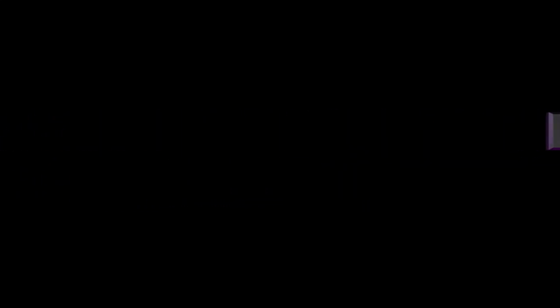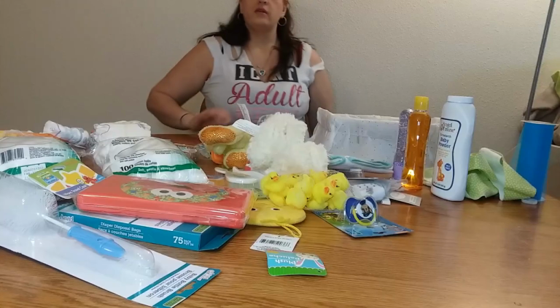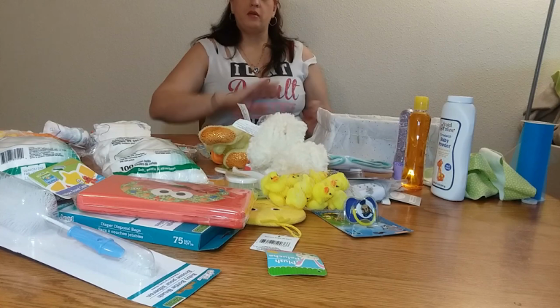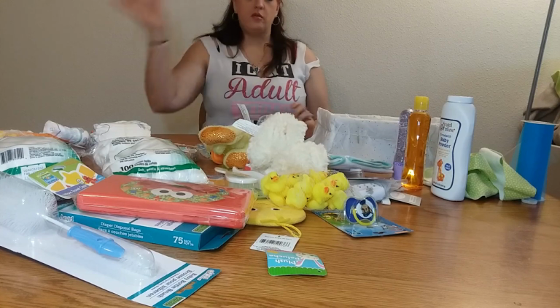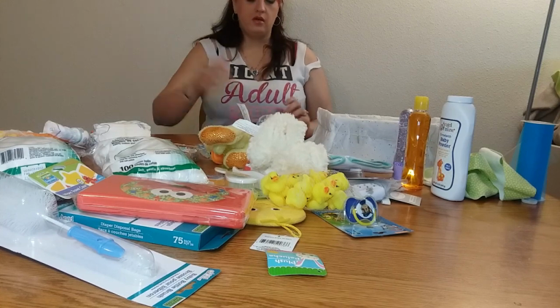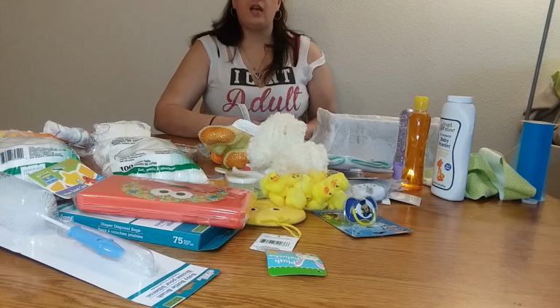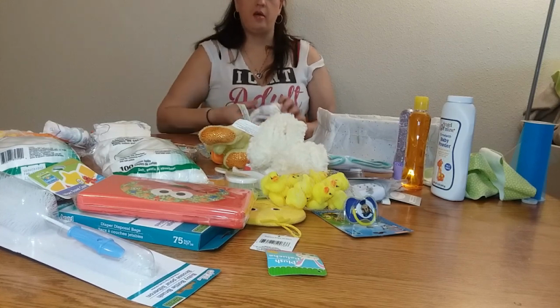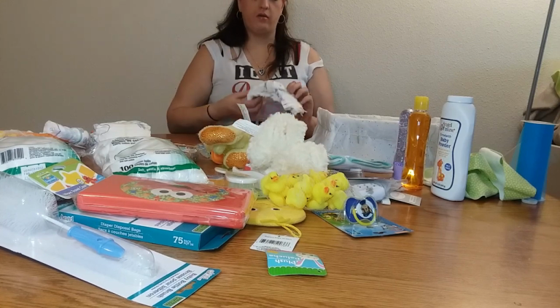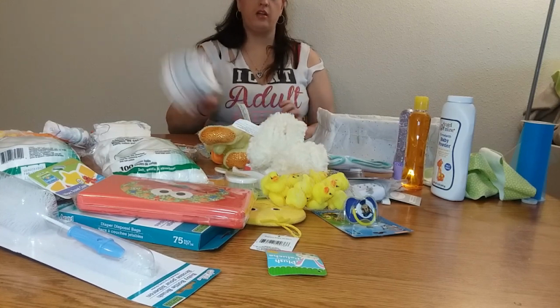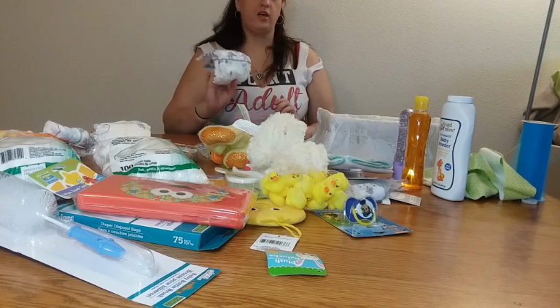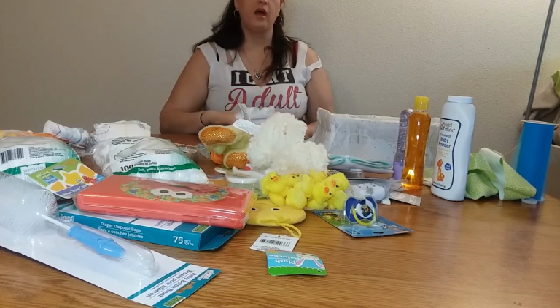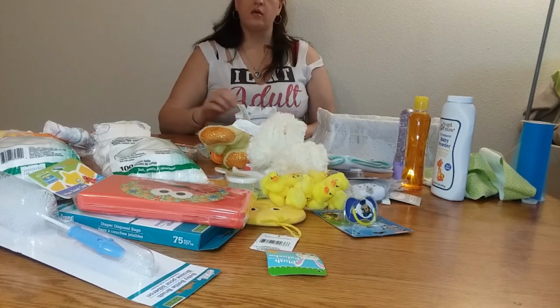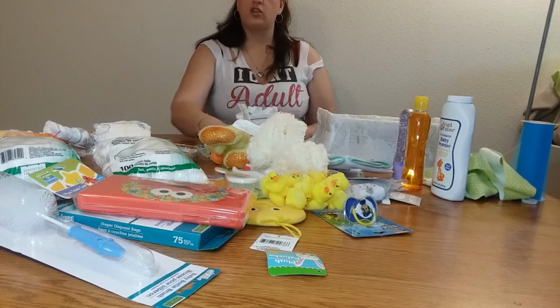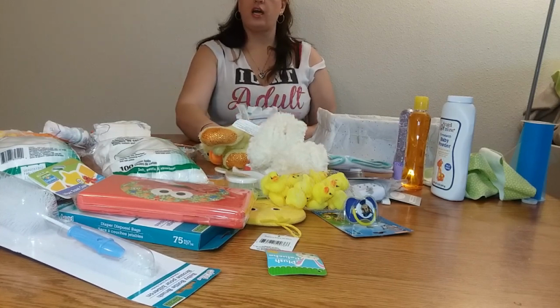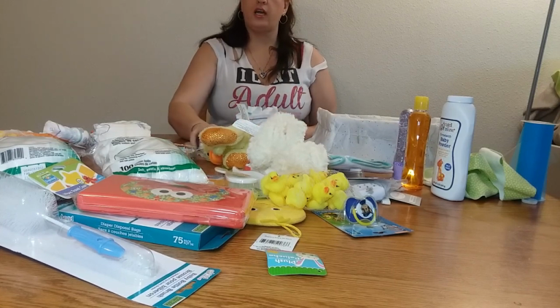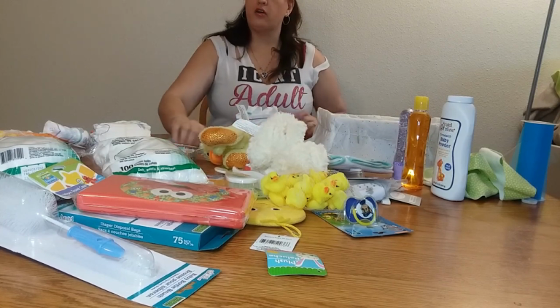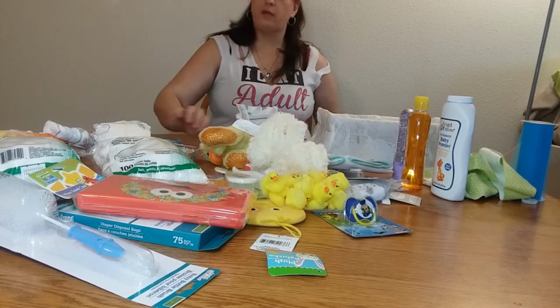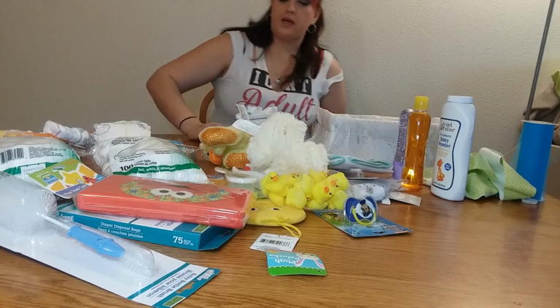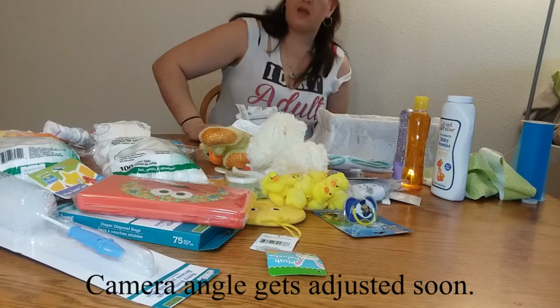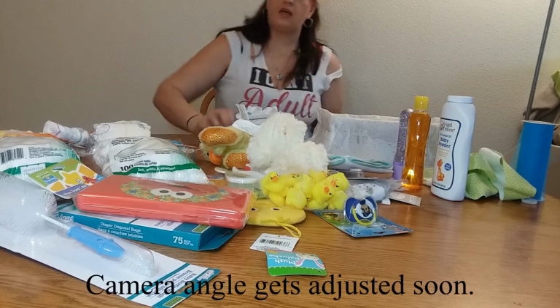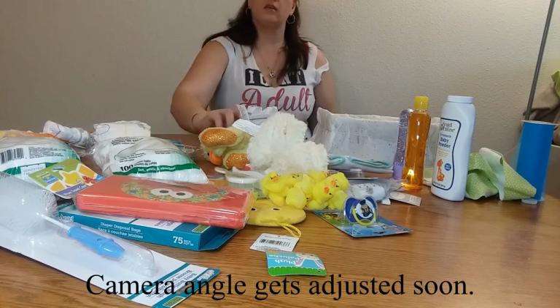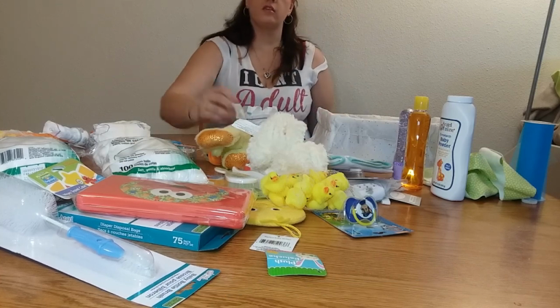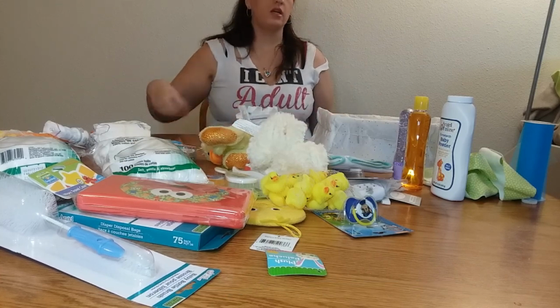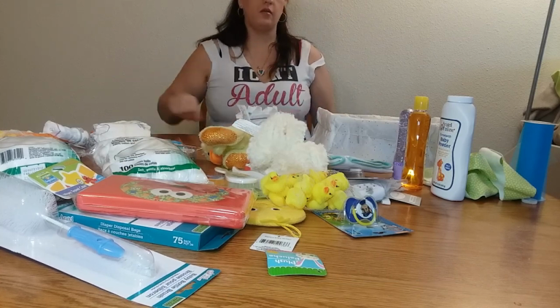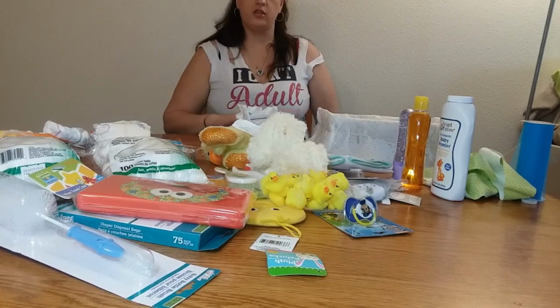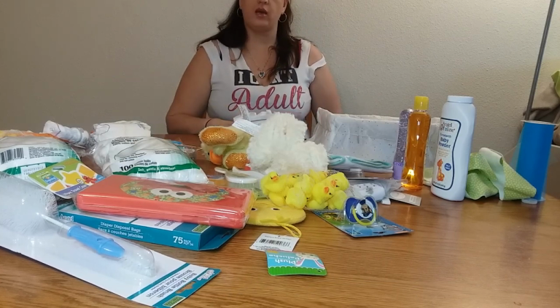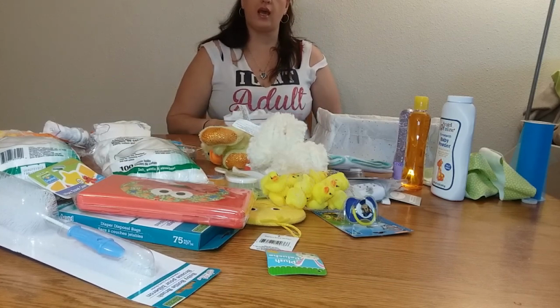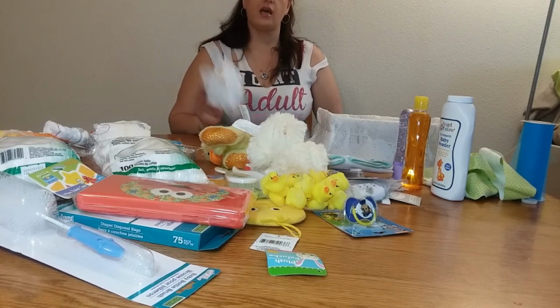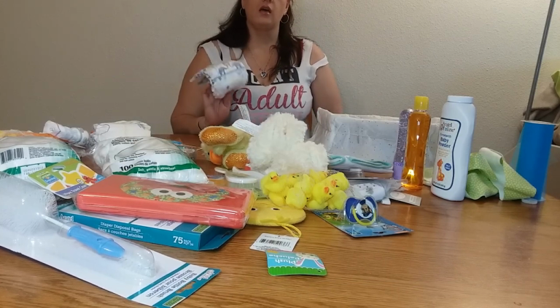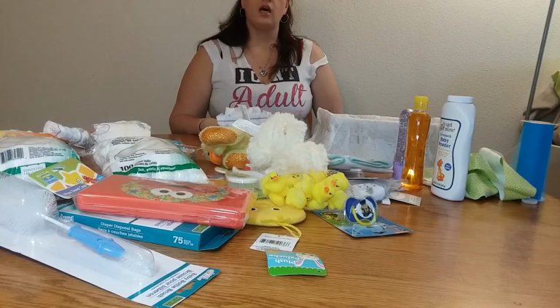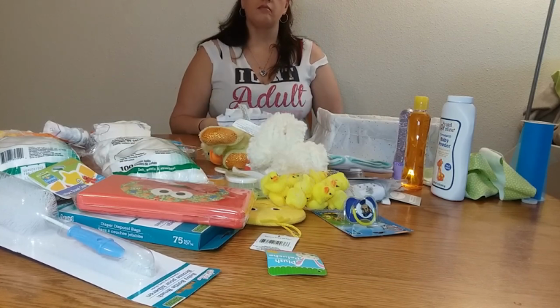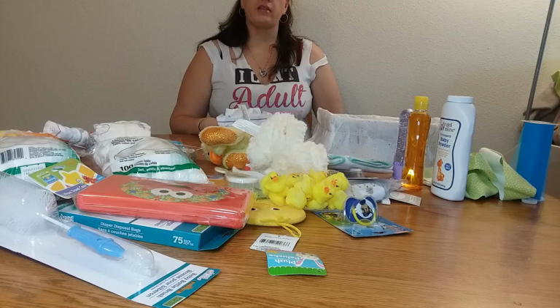What's up YouTube? Hannah, back with another video. I'm going to try another diaper cake, and for this one I'm going to make a bath.